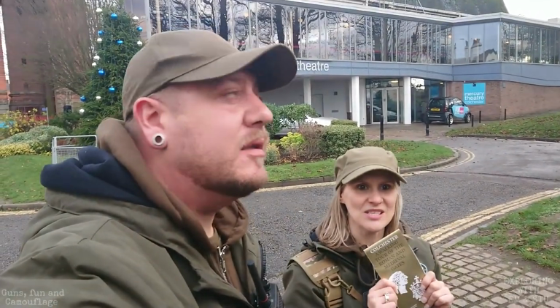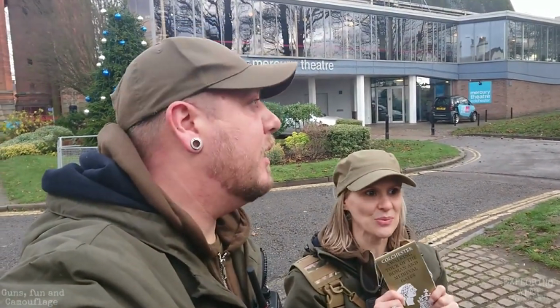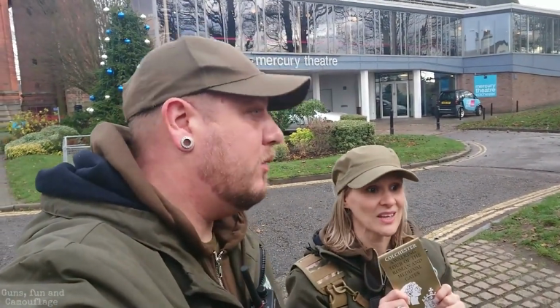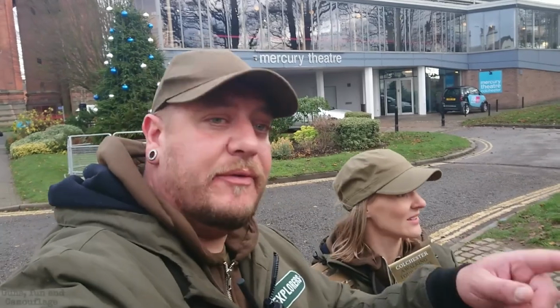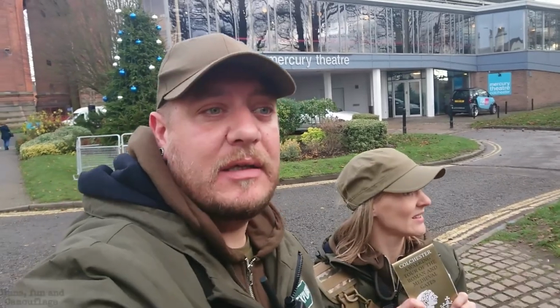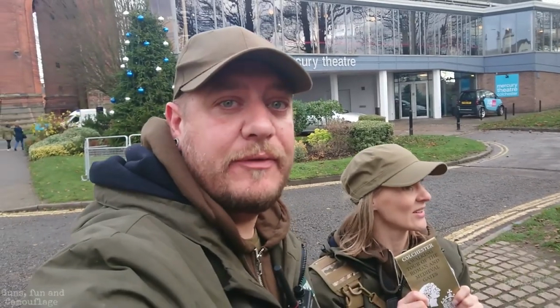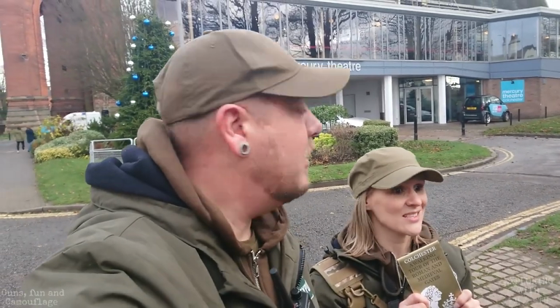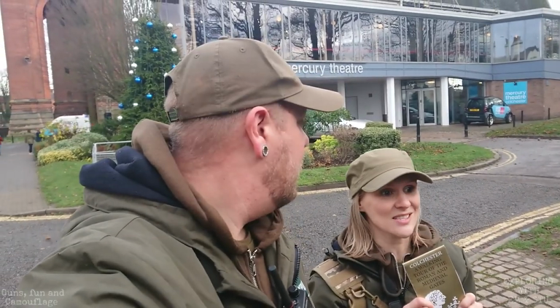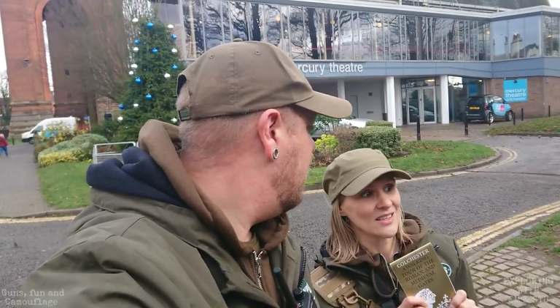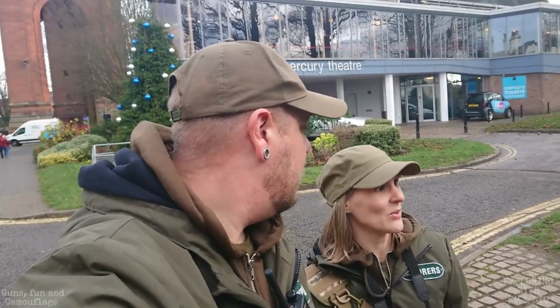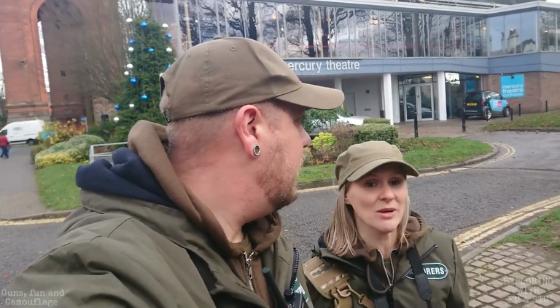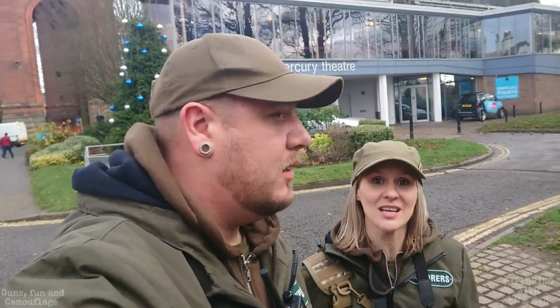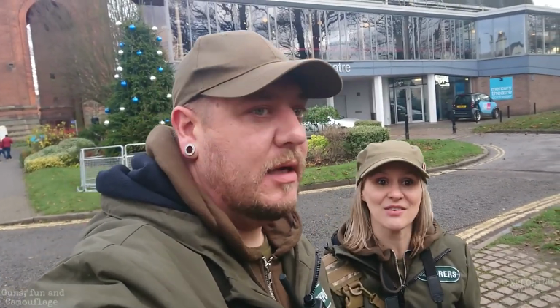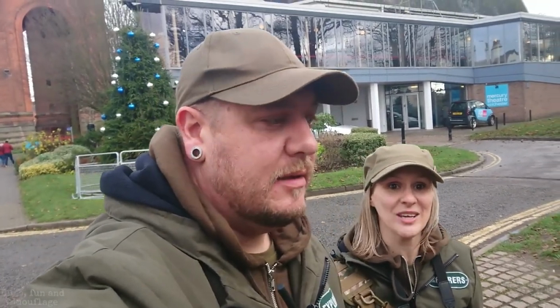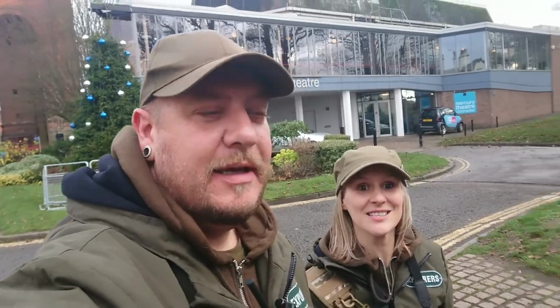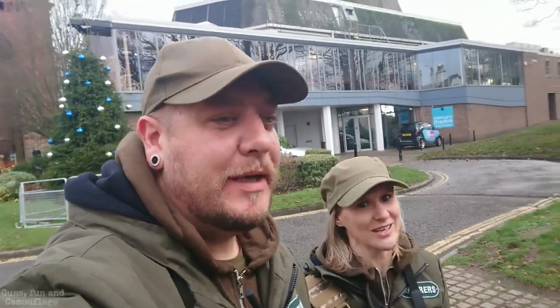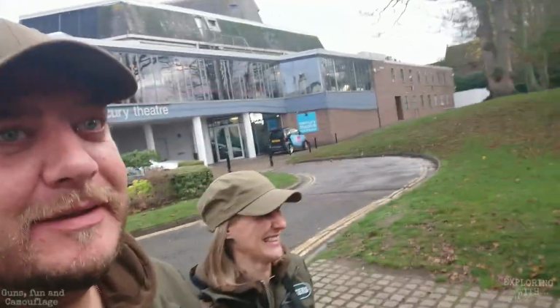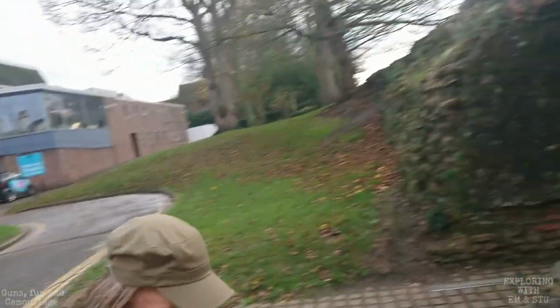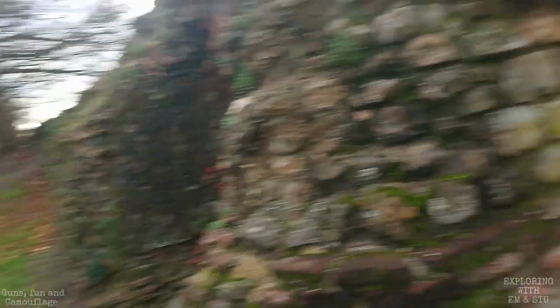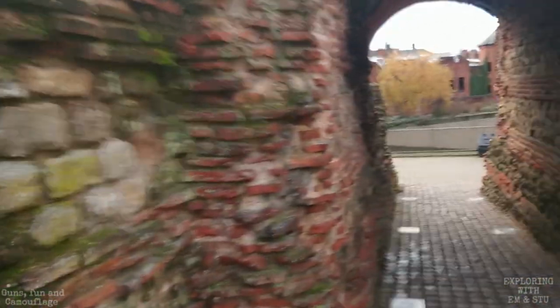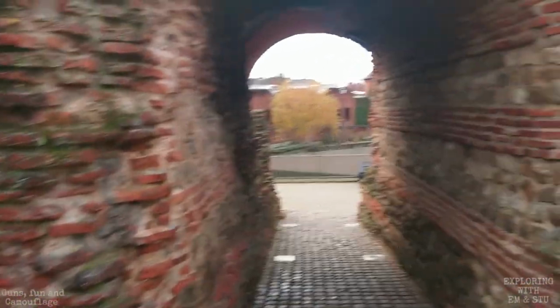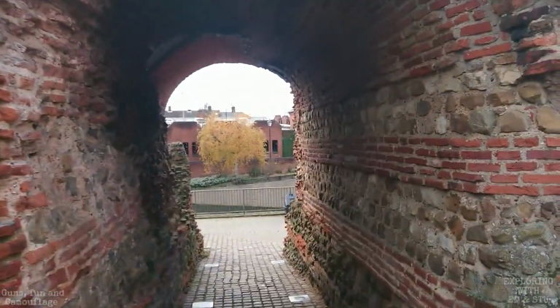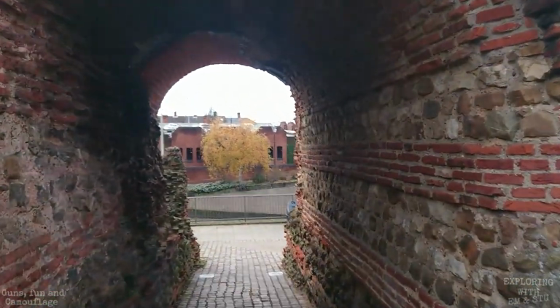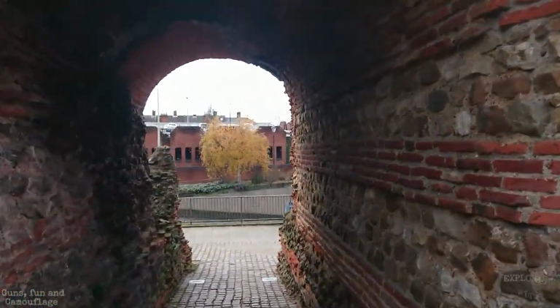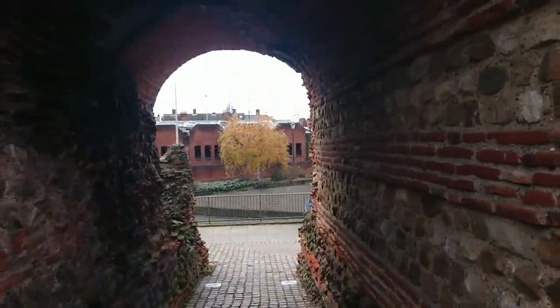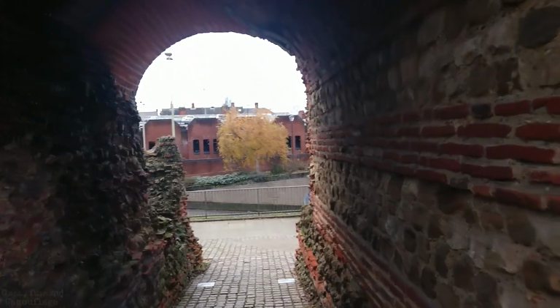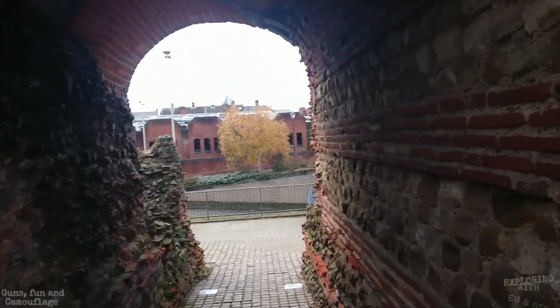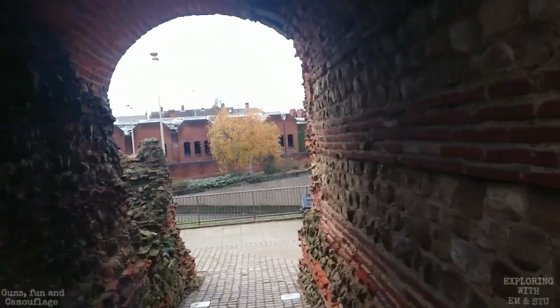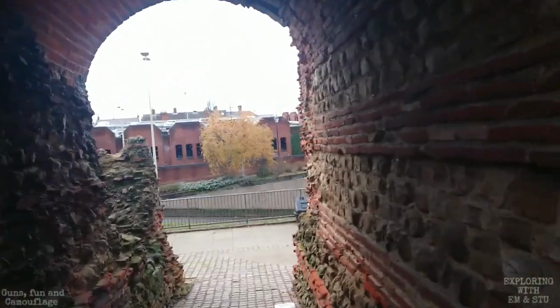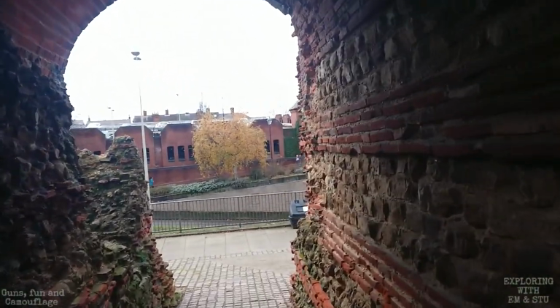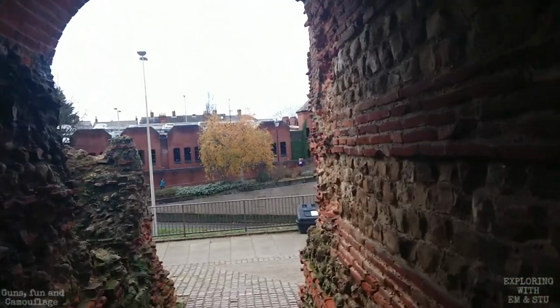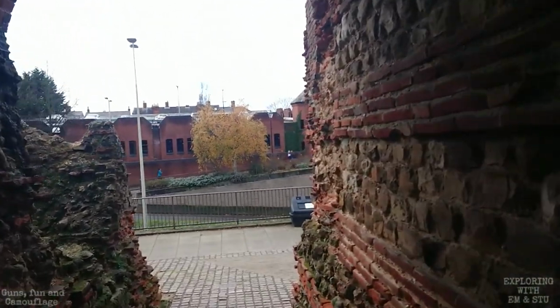We're going to start walking through from the front and go from there. In the words of Tom Outdoors — enough talking, let's get walking. We're going through here now; this is the pedestrian bit, and the other side would have been for carts.